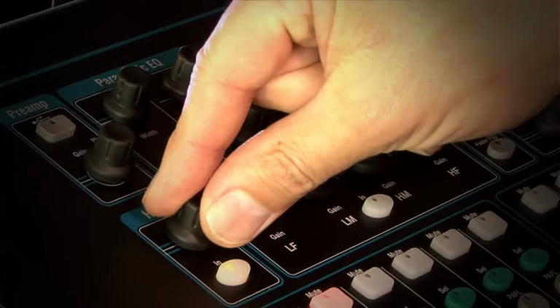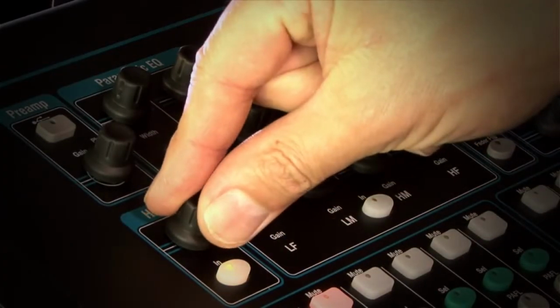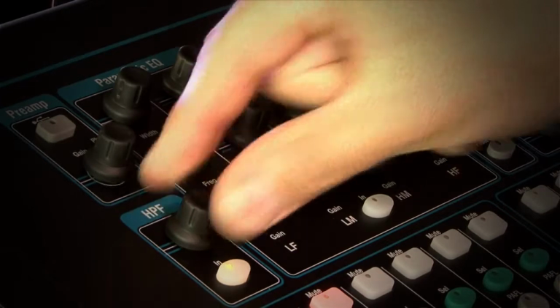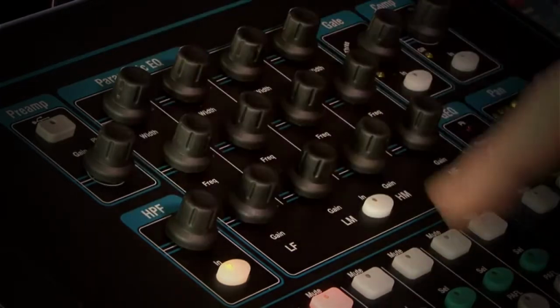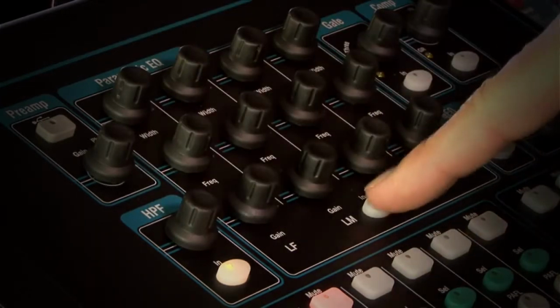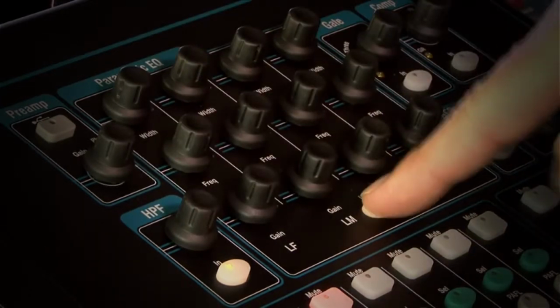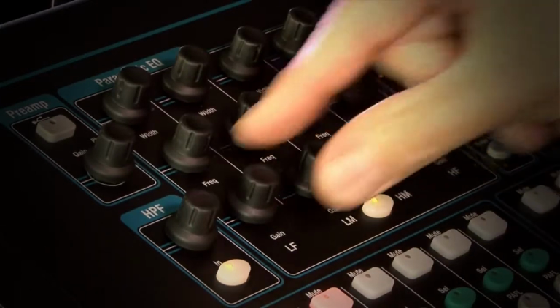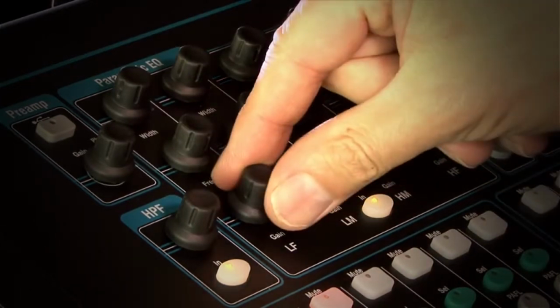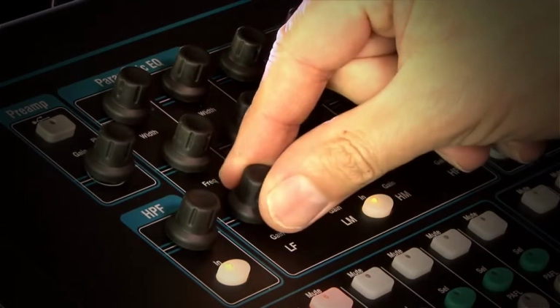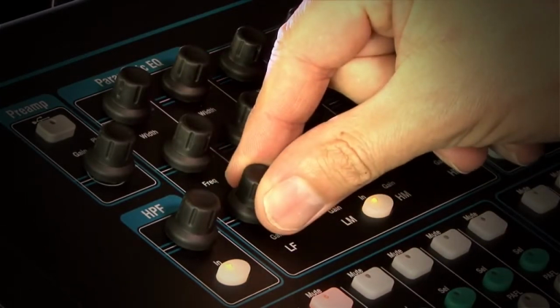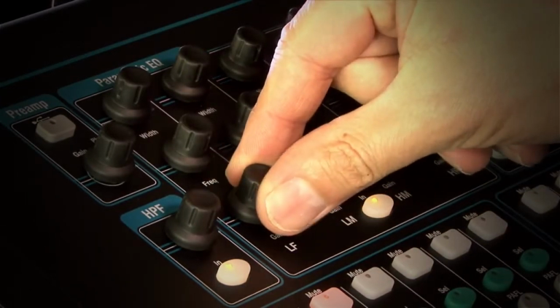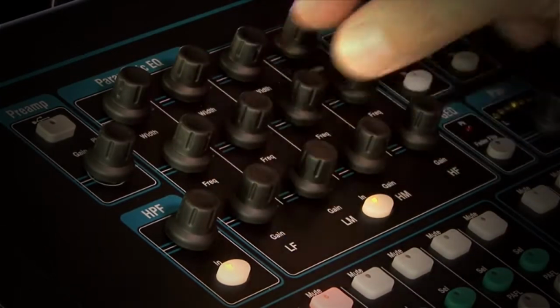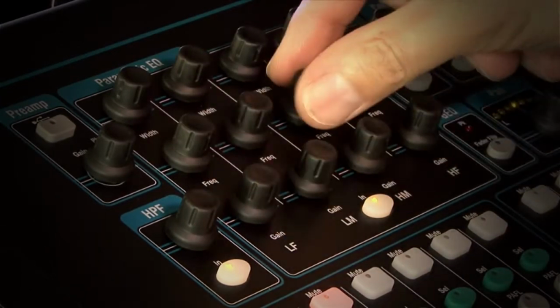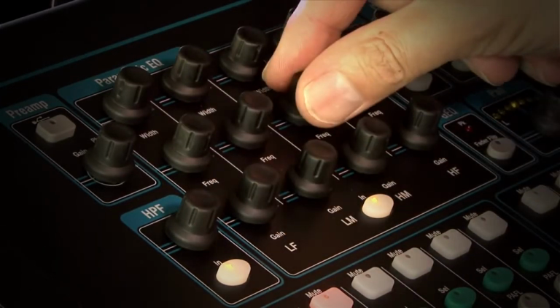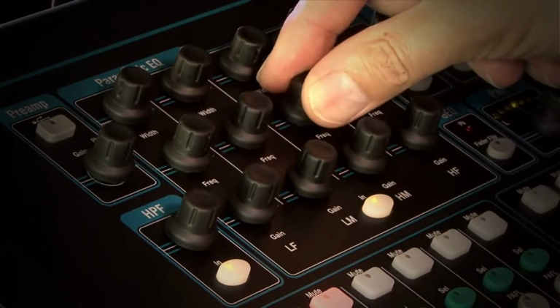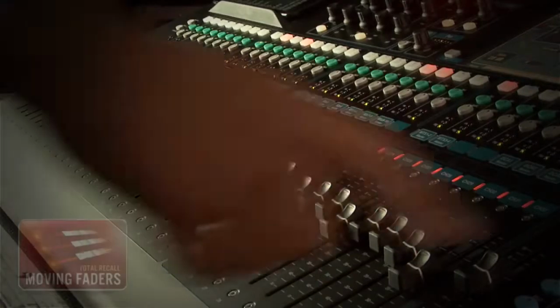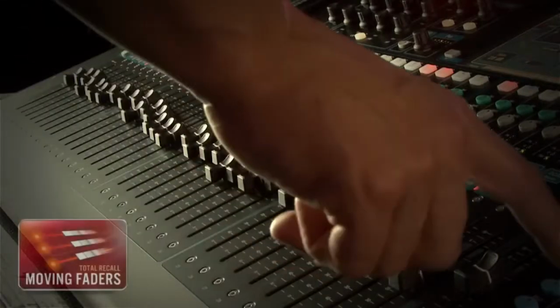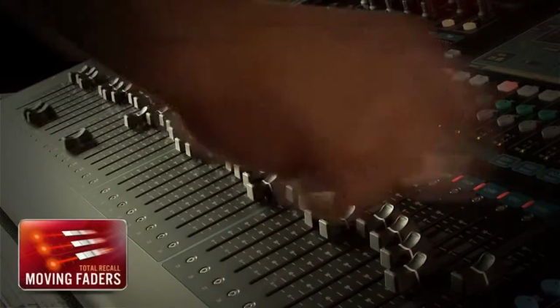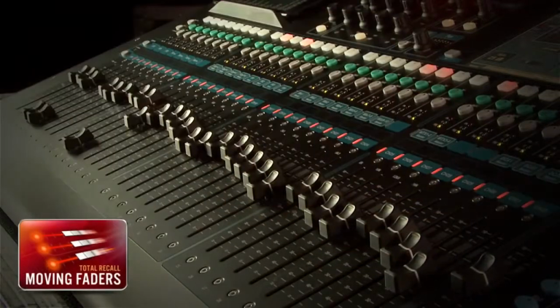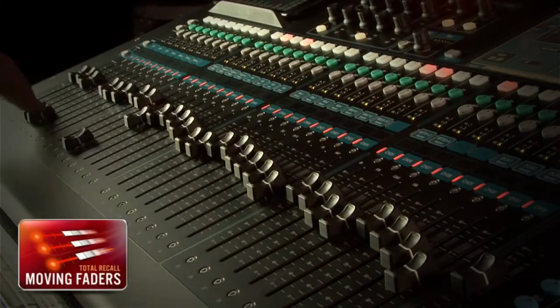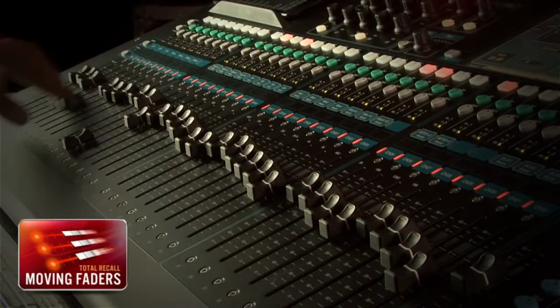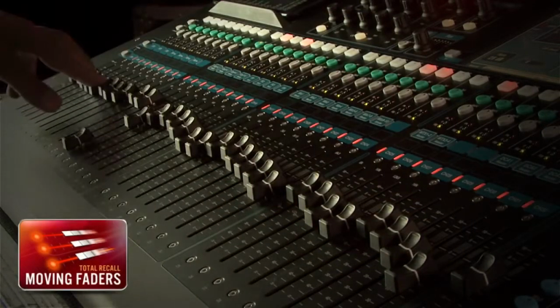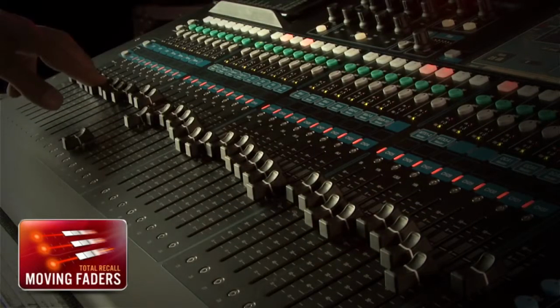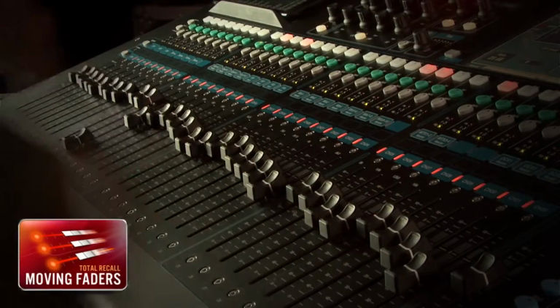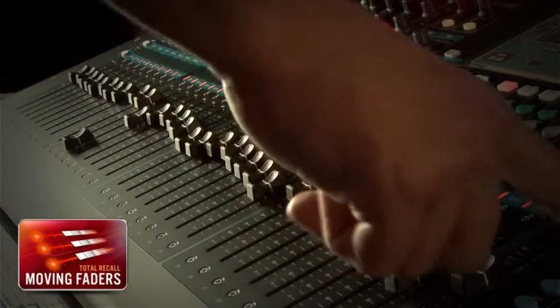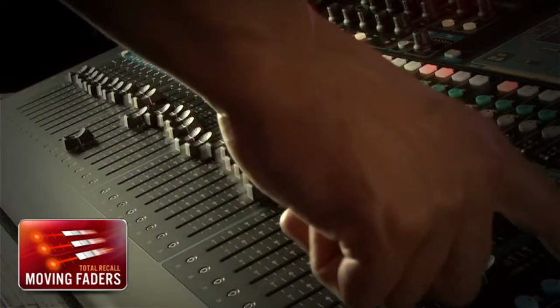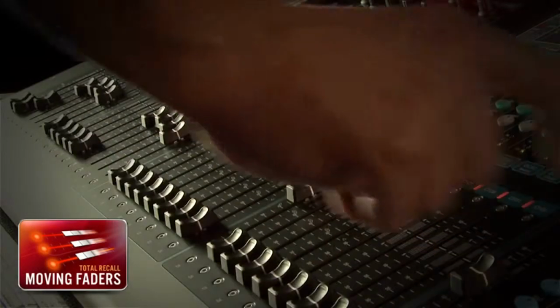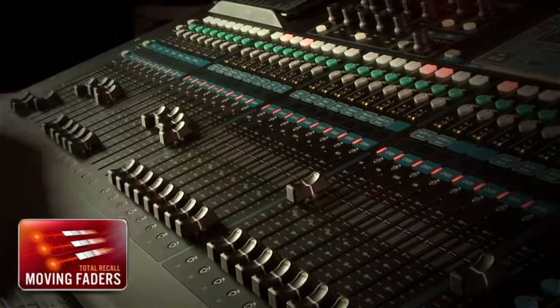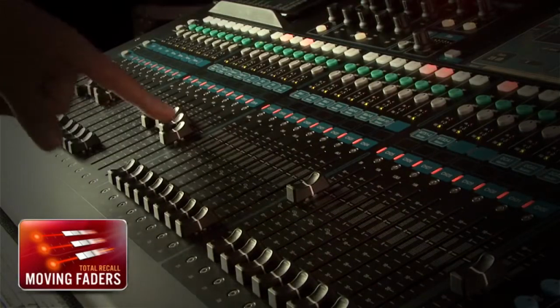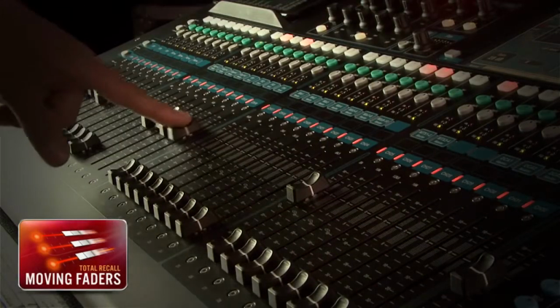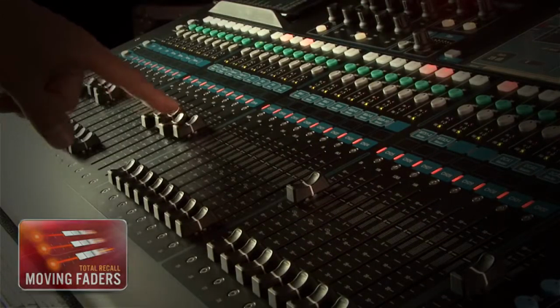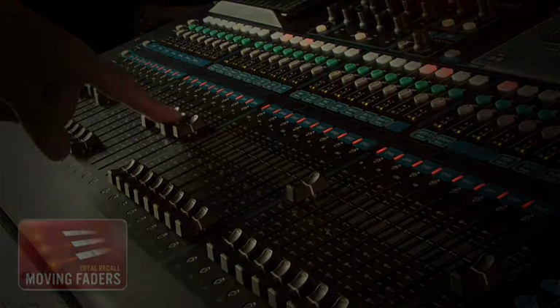The Superstrip includes gain, high-pass filter, EQ, gate, compressor and pan. There's a fader for every one of the 32 mic inputs, so you won't be hunting around multiple layers for the source you need.